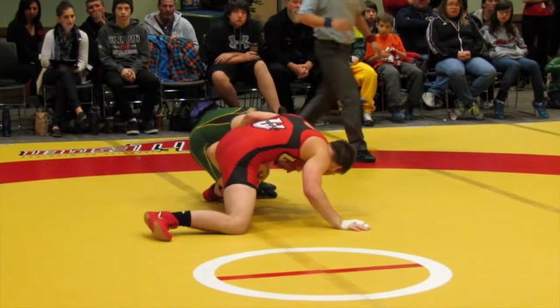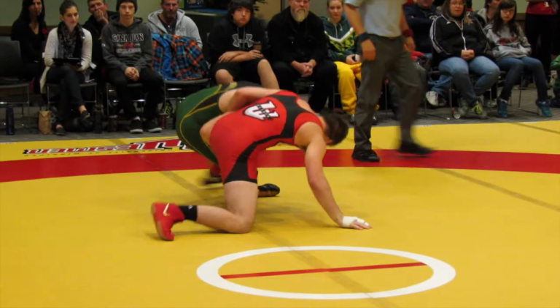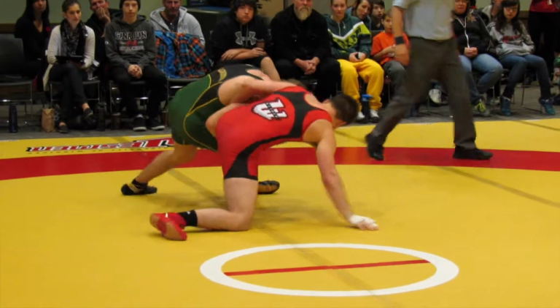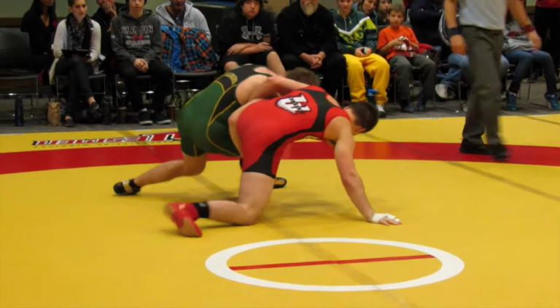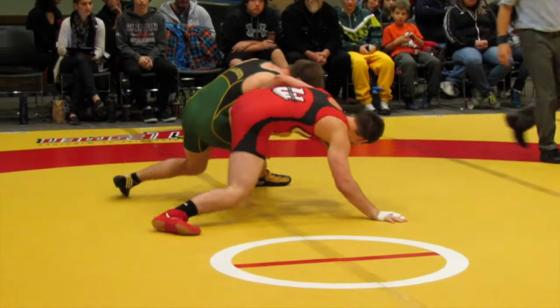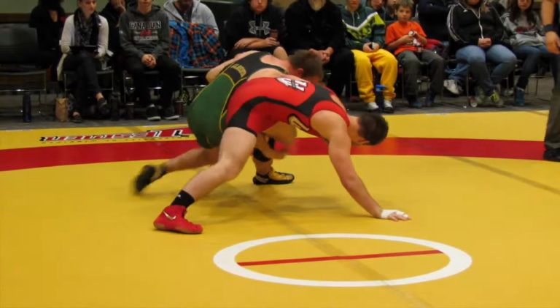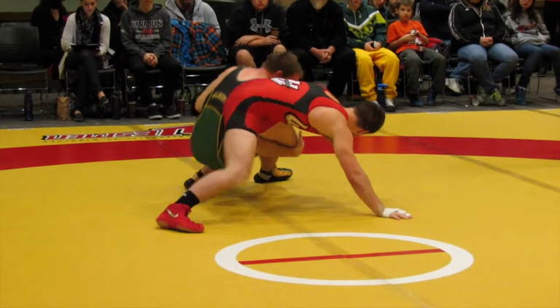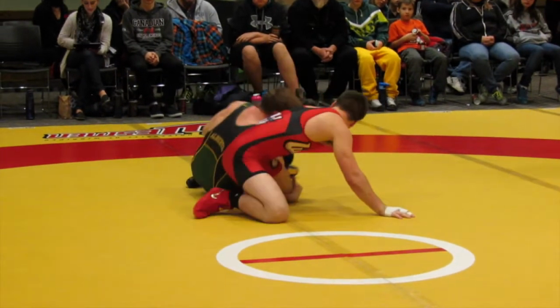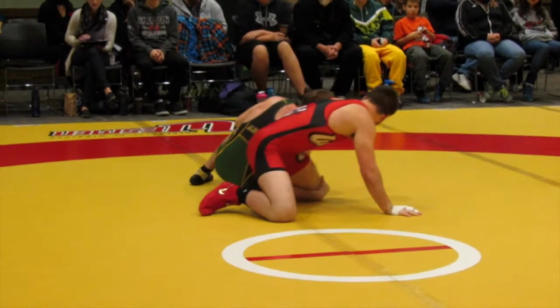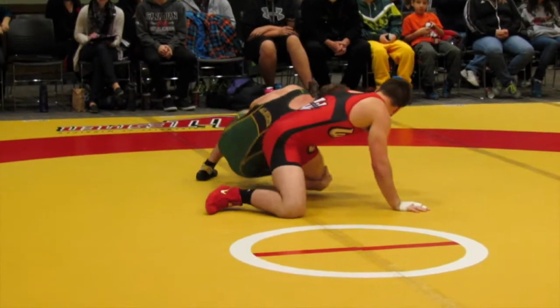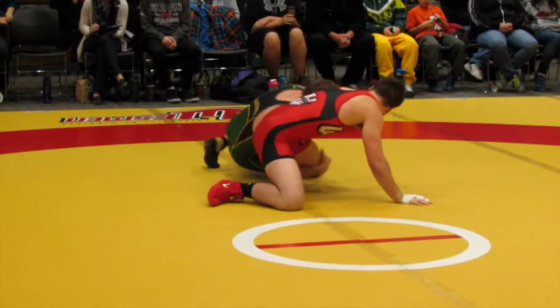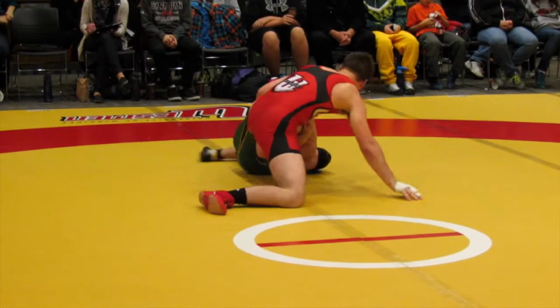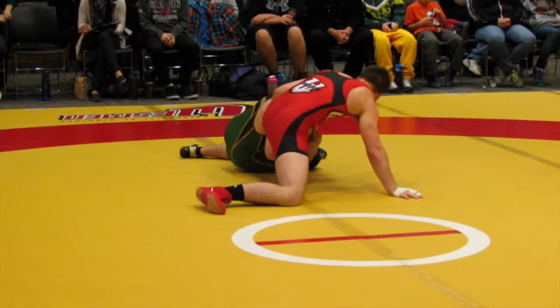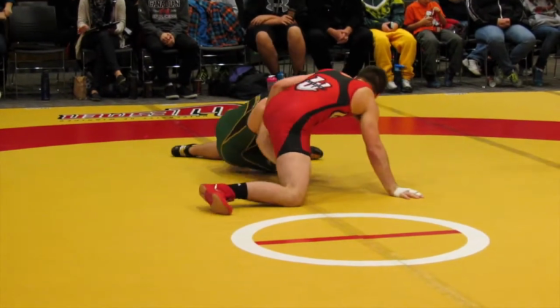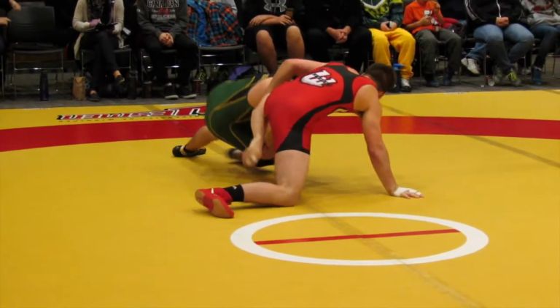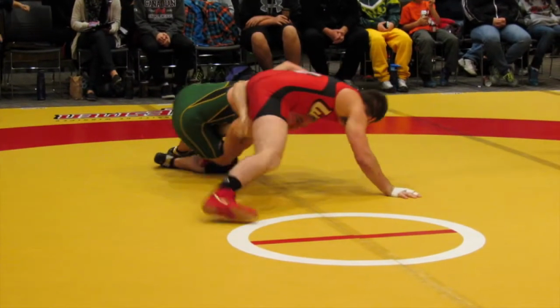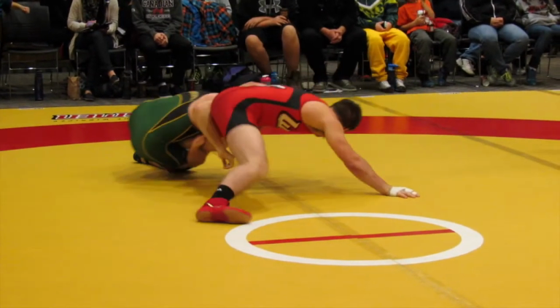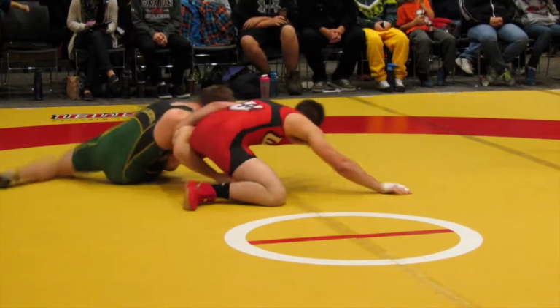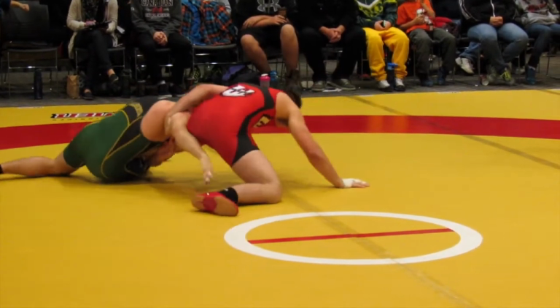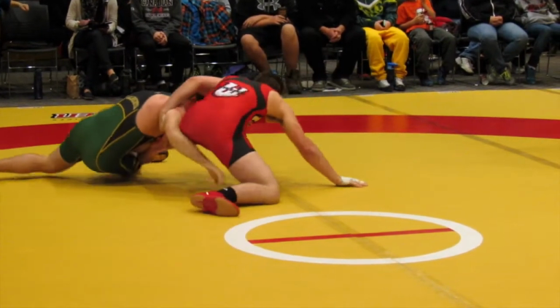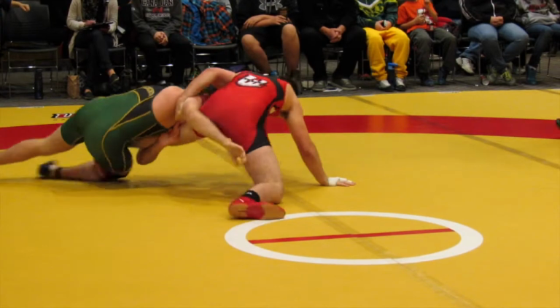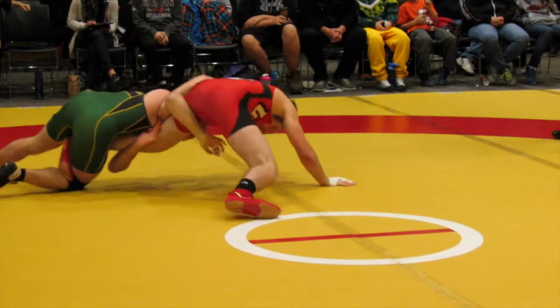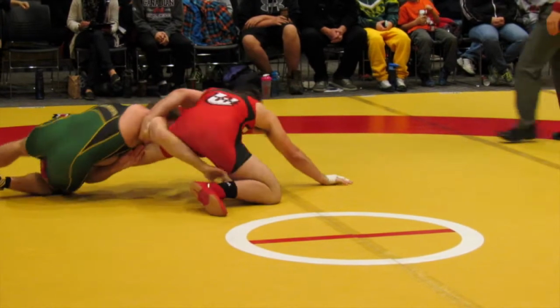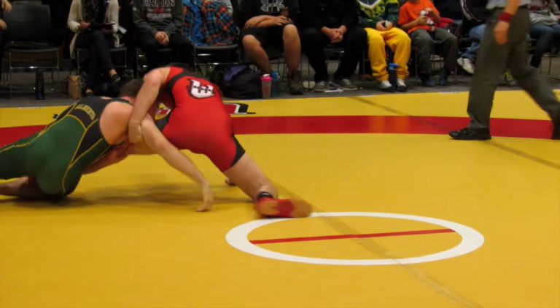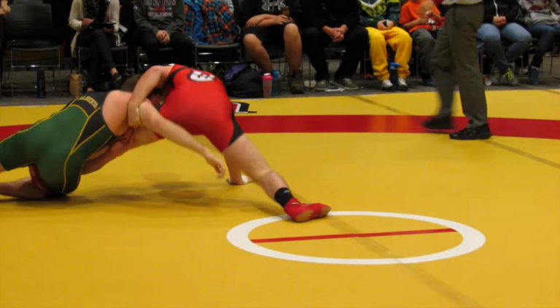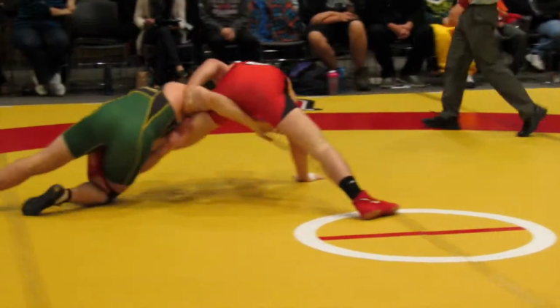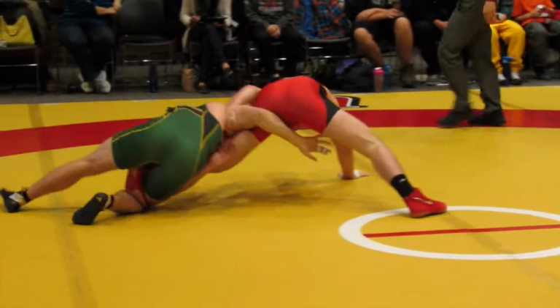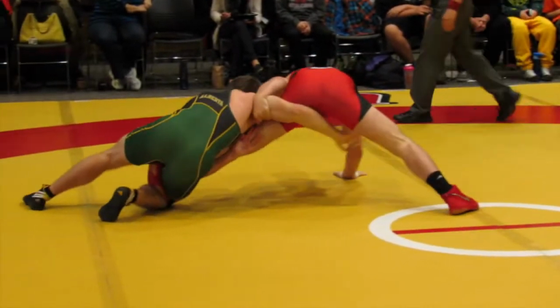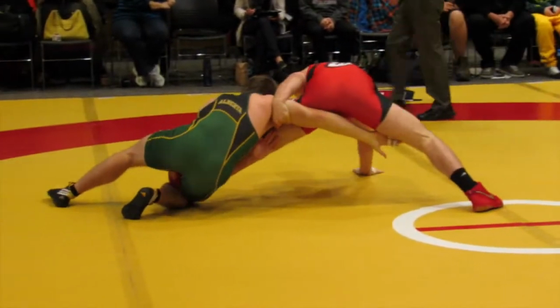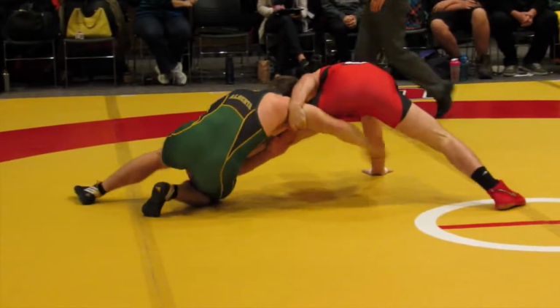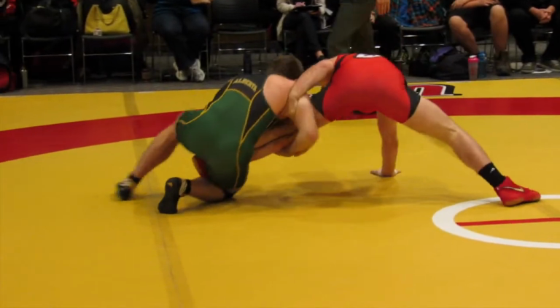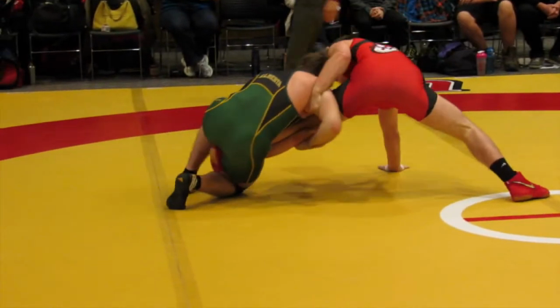Hip into it. Hip, hip. Collect the other one. Collect. Come on. You don't want to get to a scramble. Just collect. Collect. Collect. Fit position. Fit.